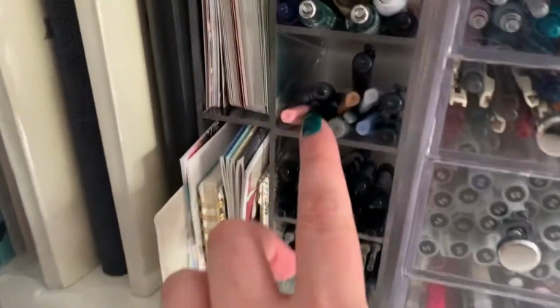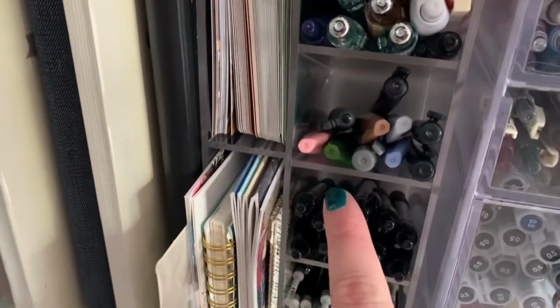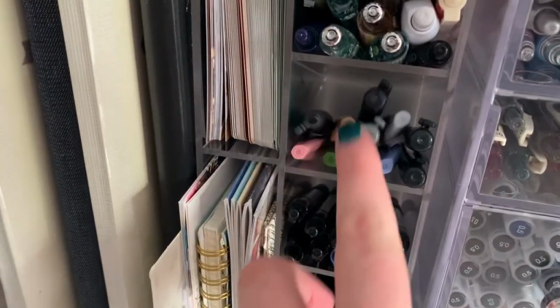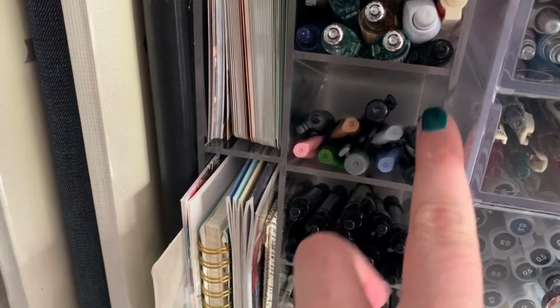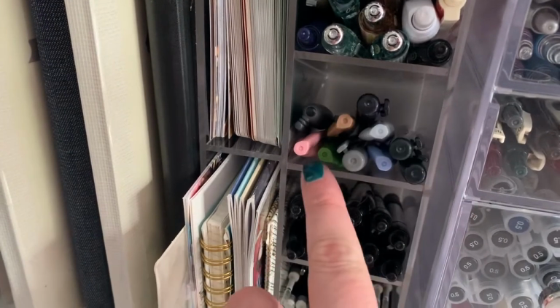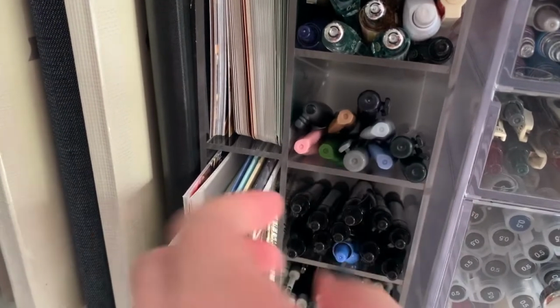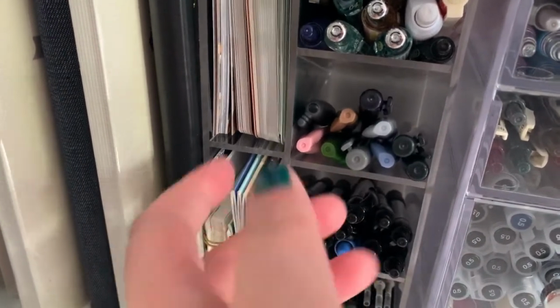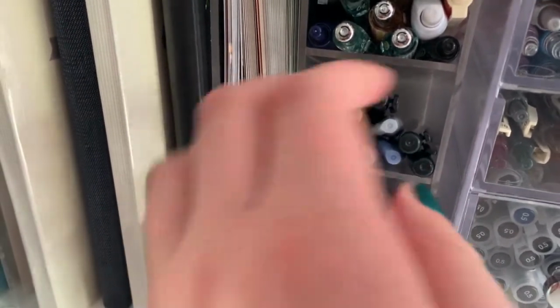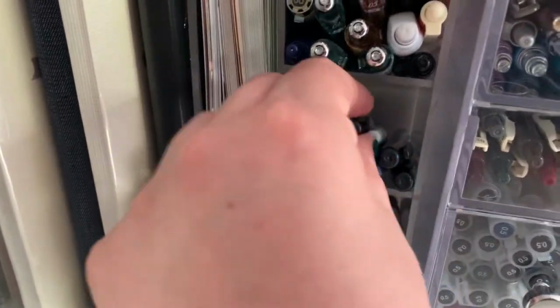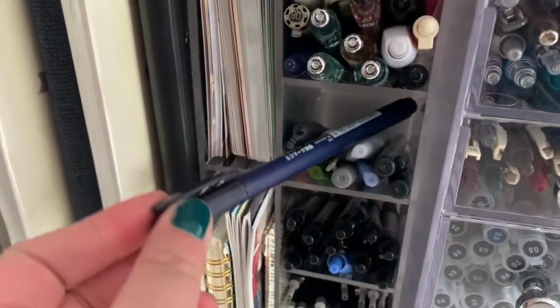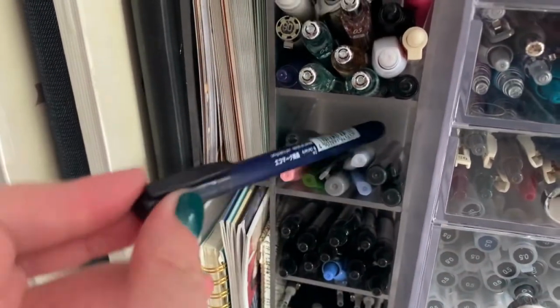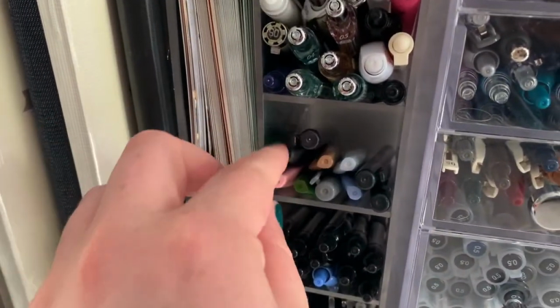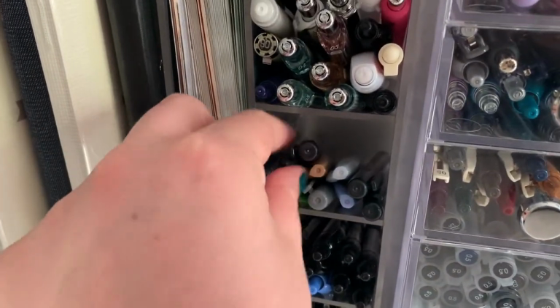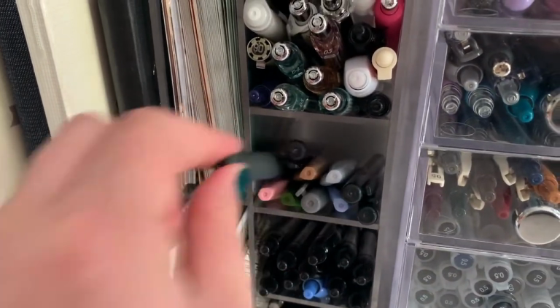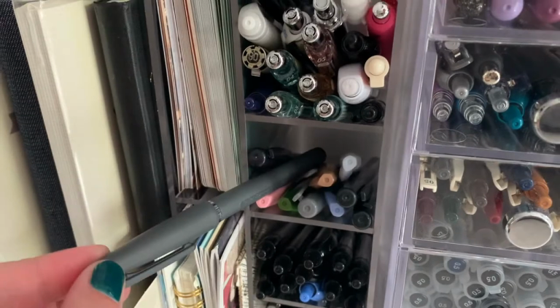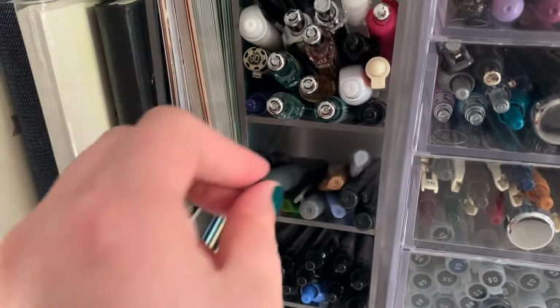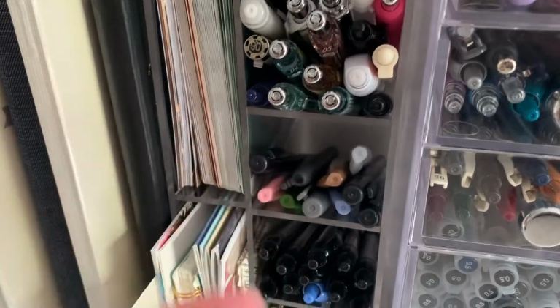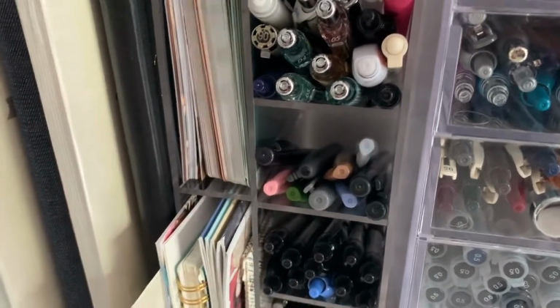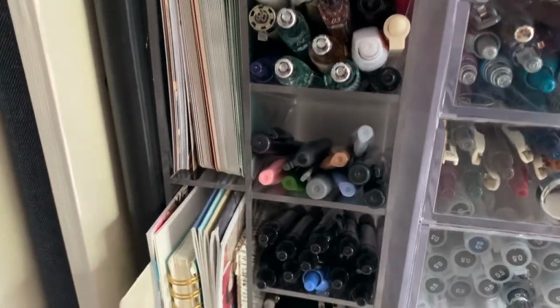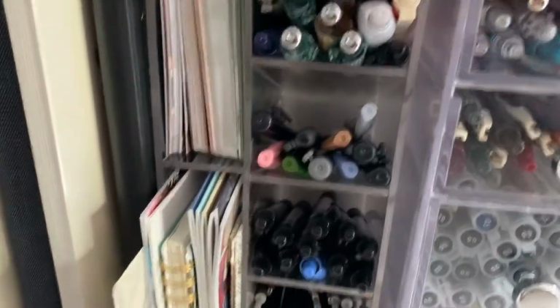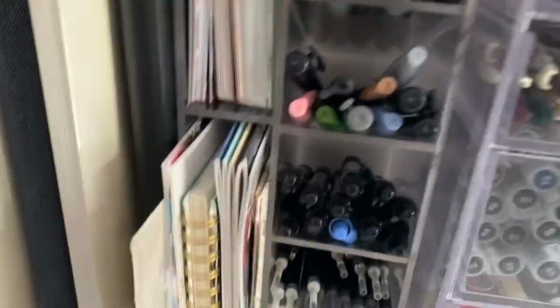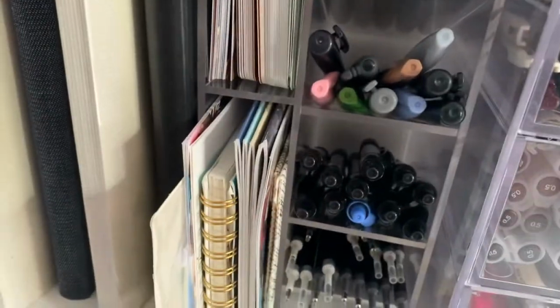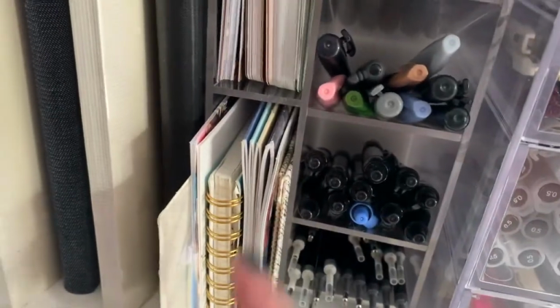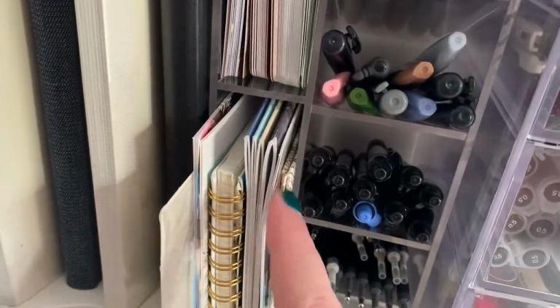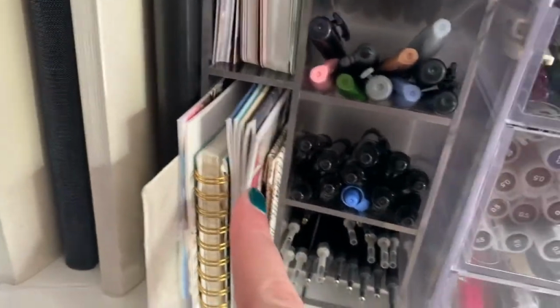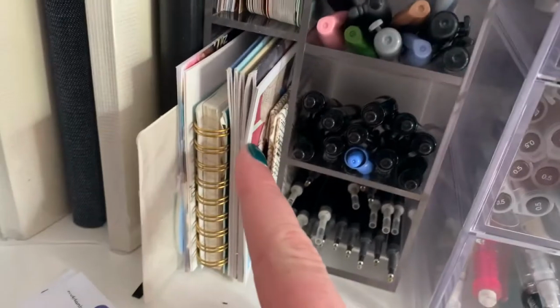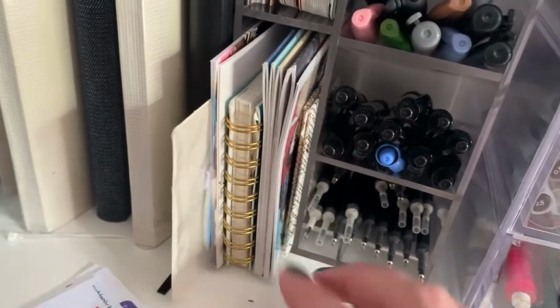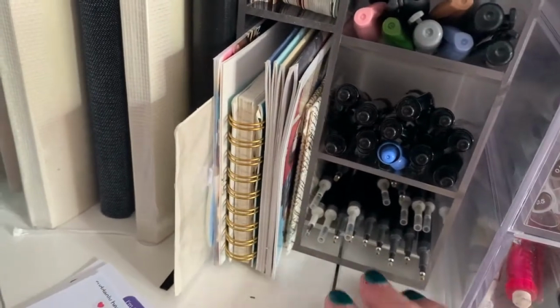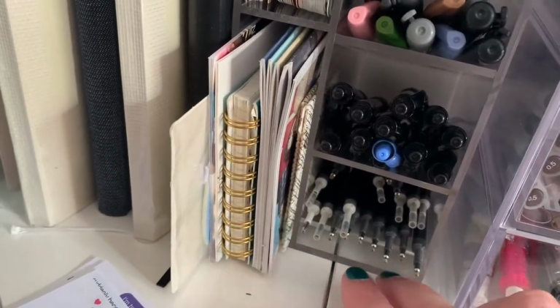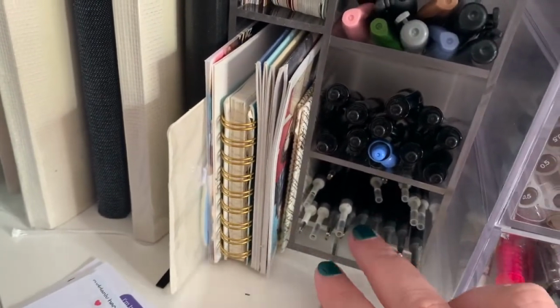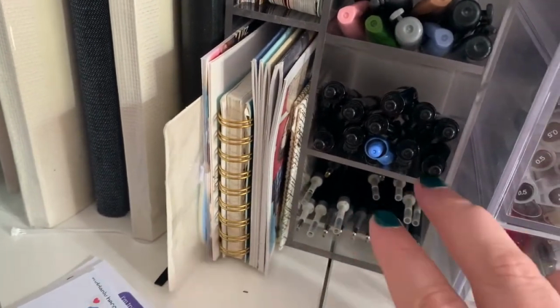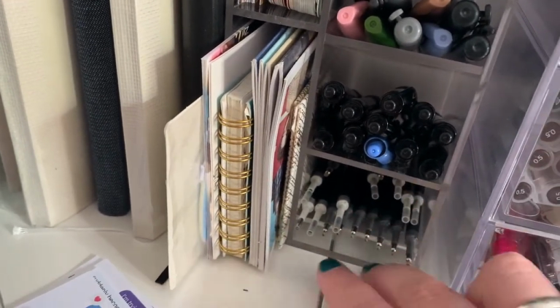Moving down here, I've got all of my brush pens — my Fudenosuke and a couple of Pentel Touch sign pens I have down there. Over here, I've got a couple of art sticker books, and I think there's a little GOT7 journal in there.